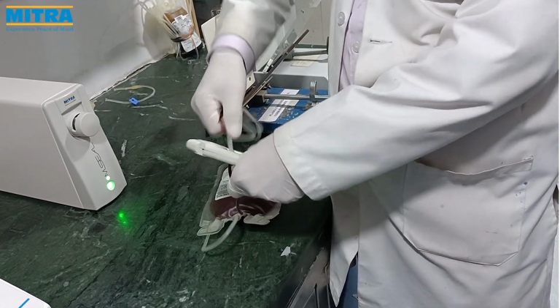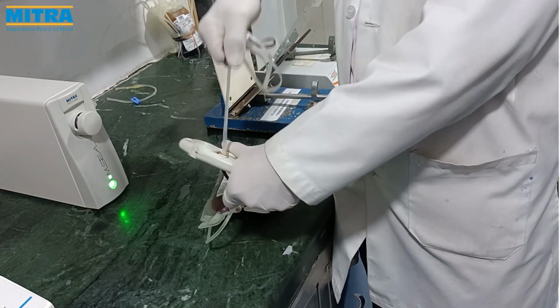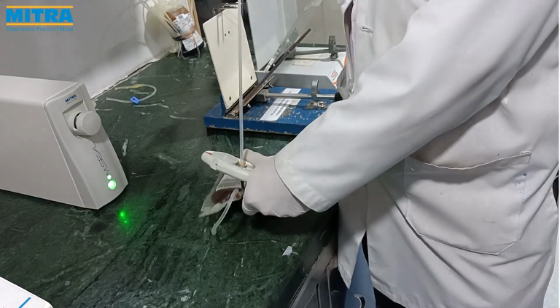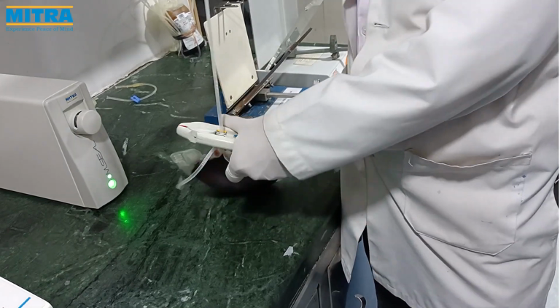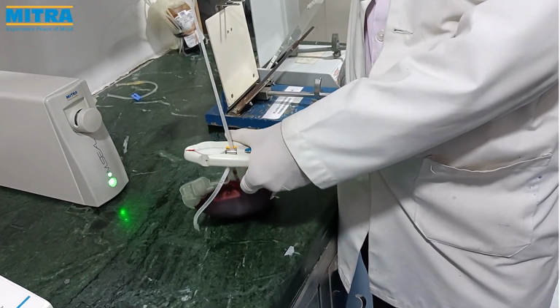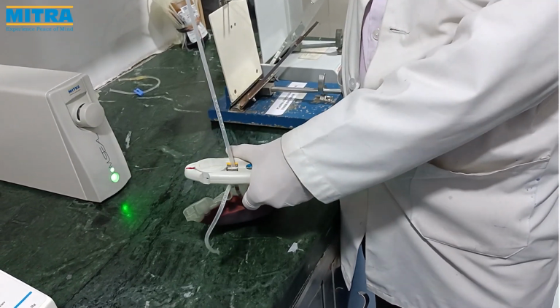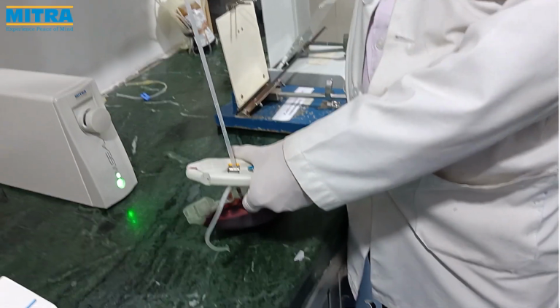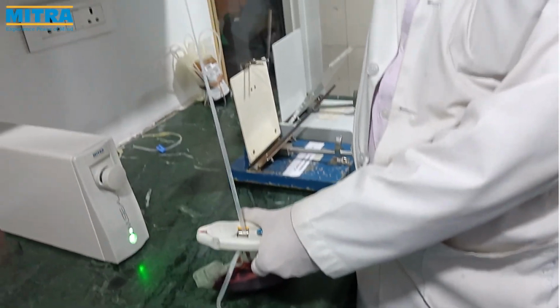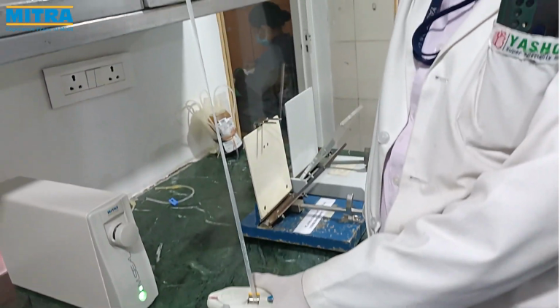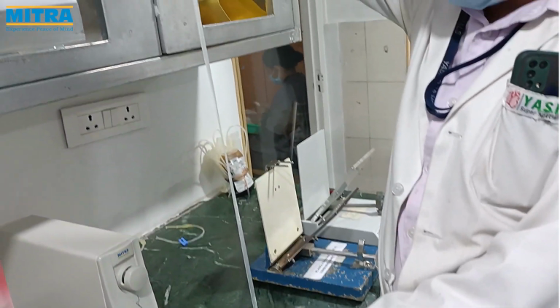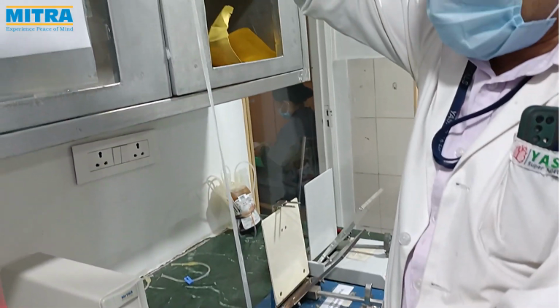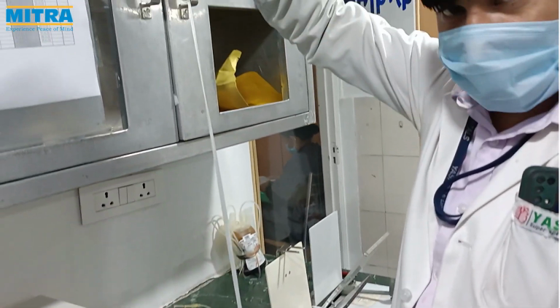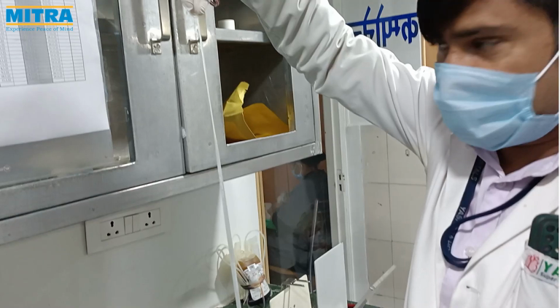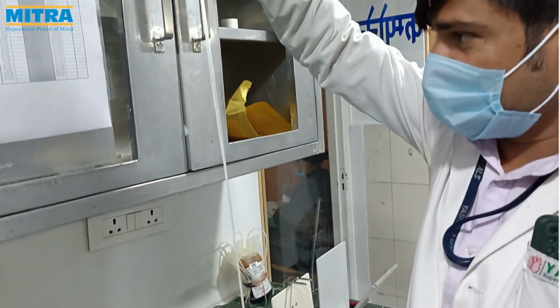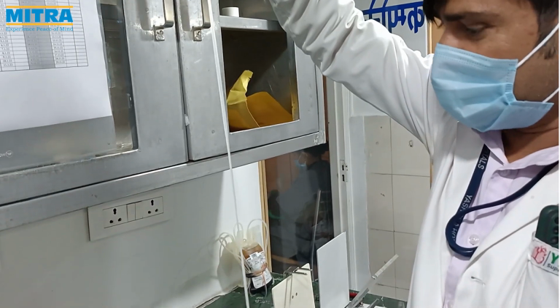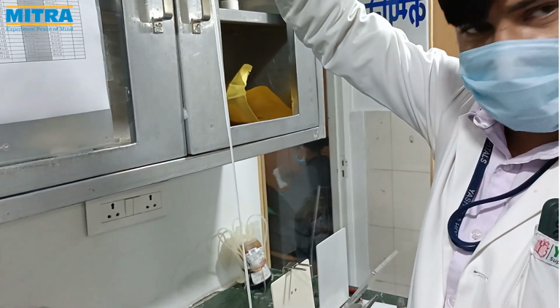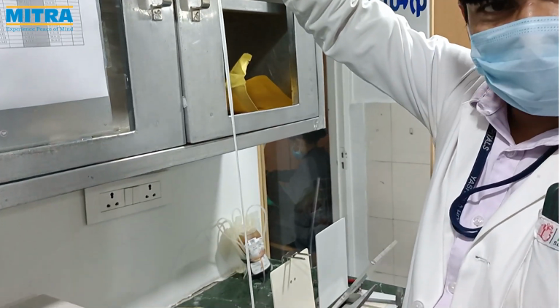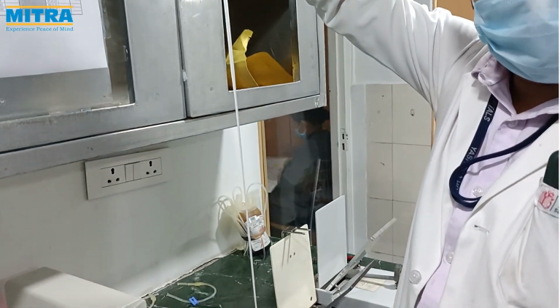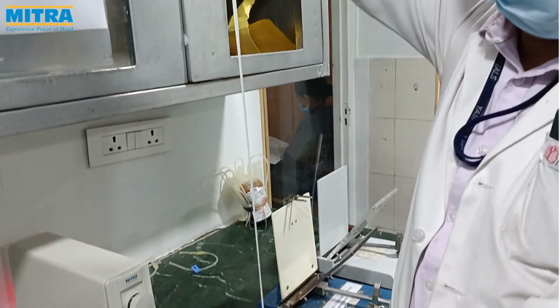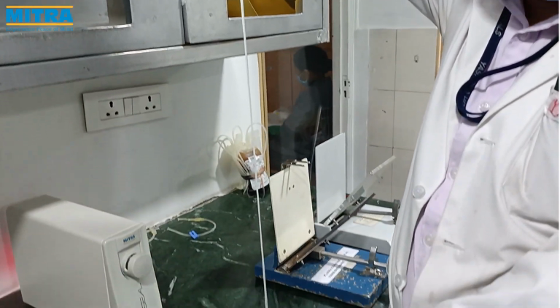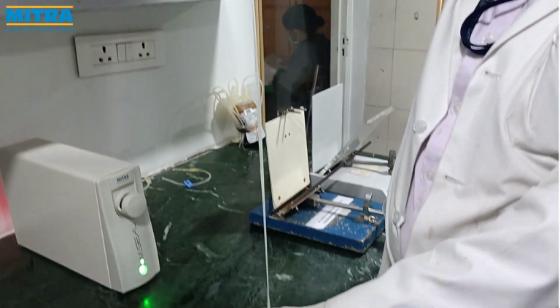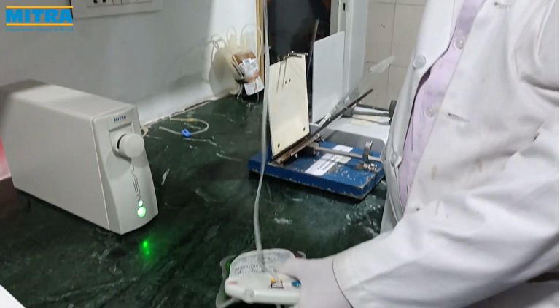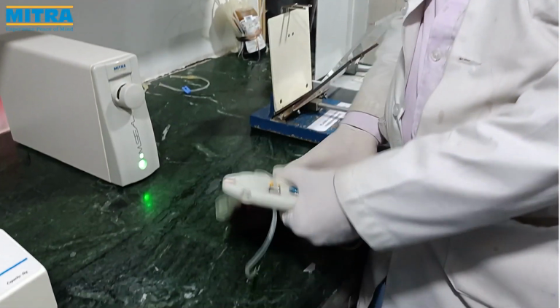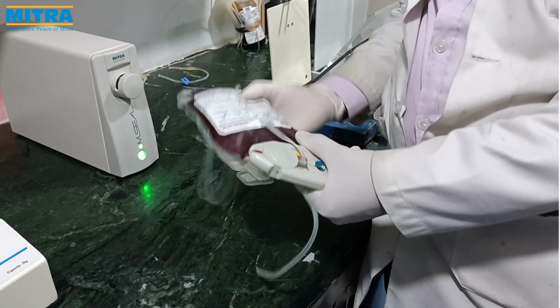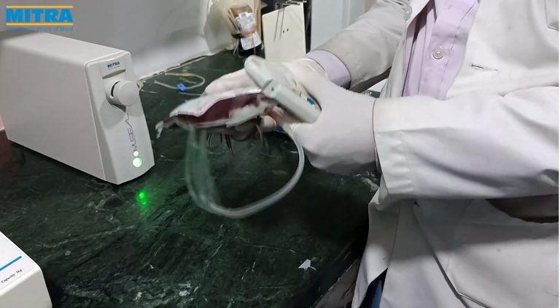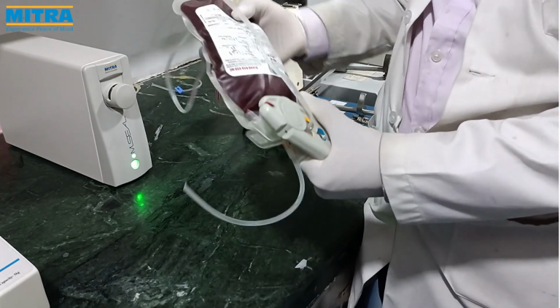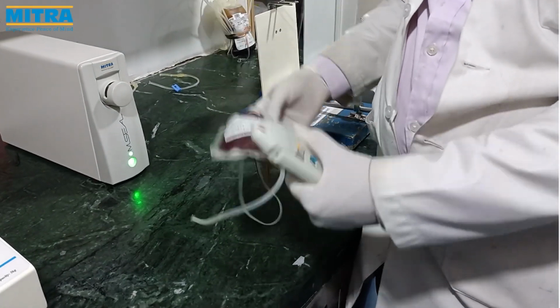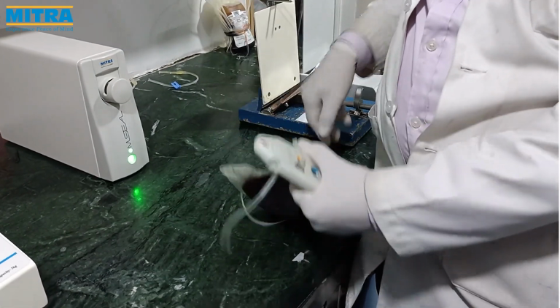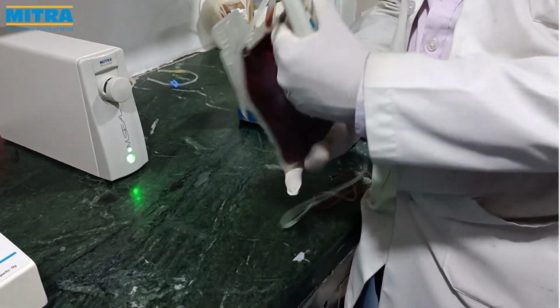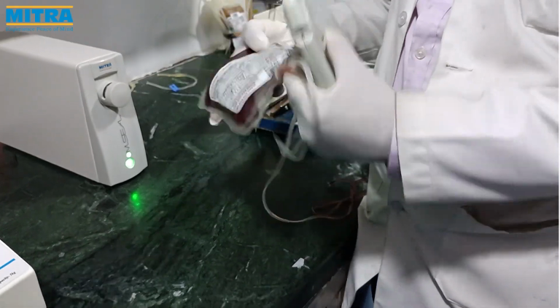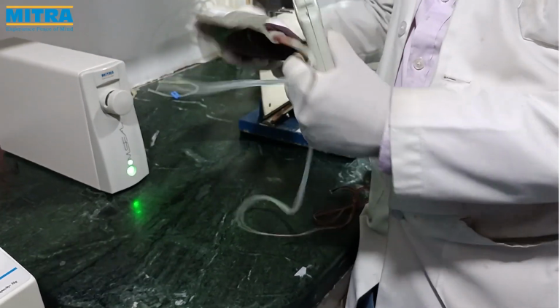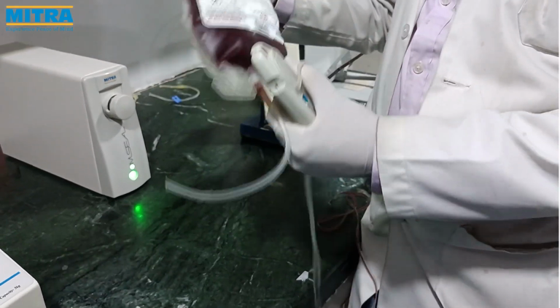The blood in the tubes is pushed back into the blood bath and the tube is completely empty. This stripping allows proper mixing of blood with anticoagulant in the tube to prevent it from clotting.